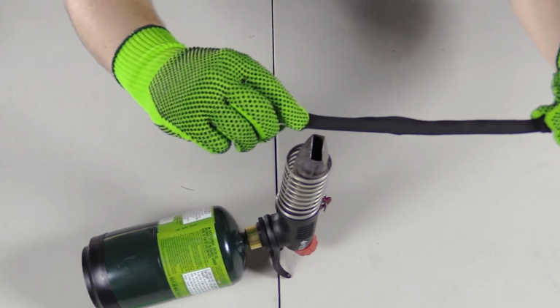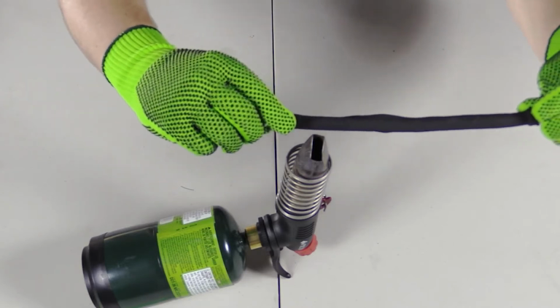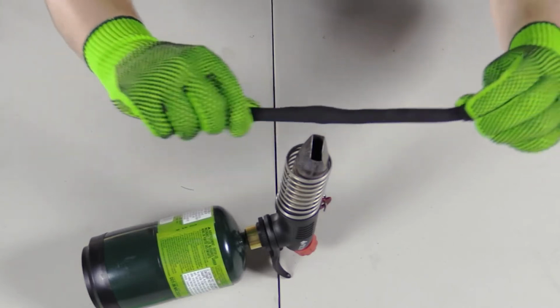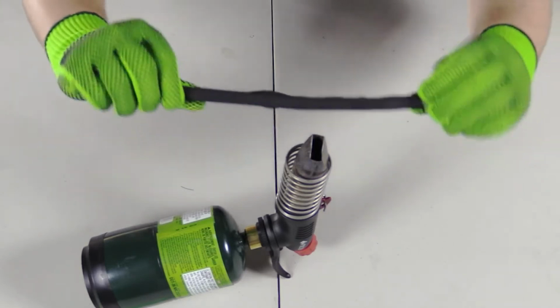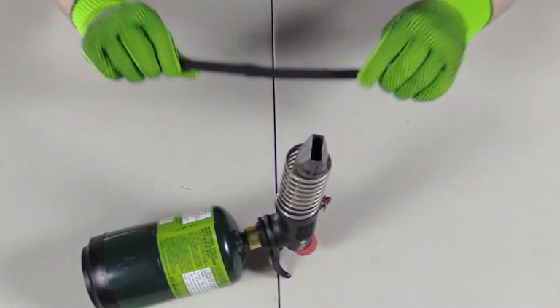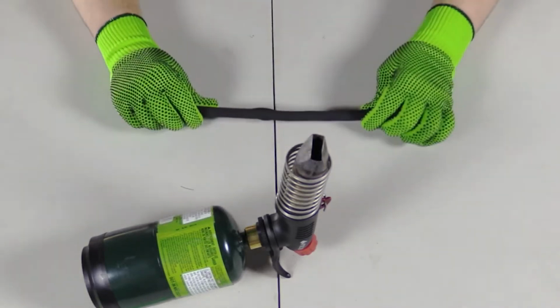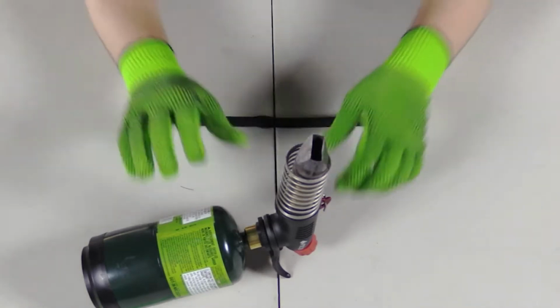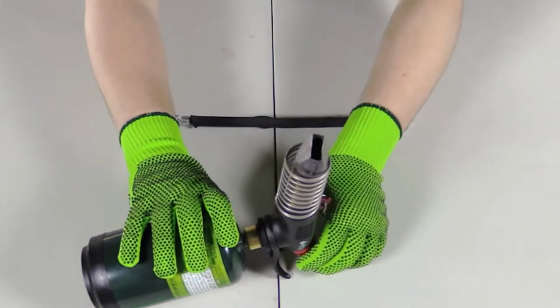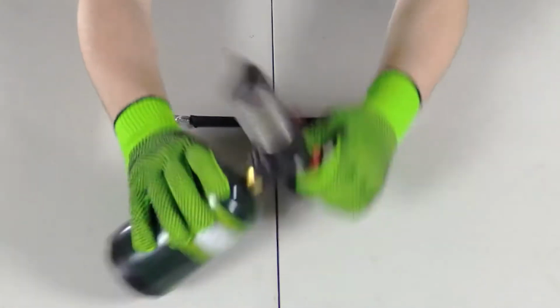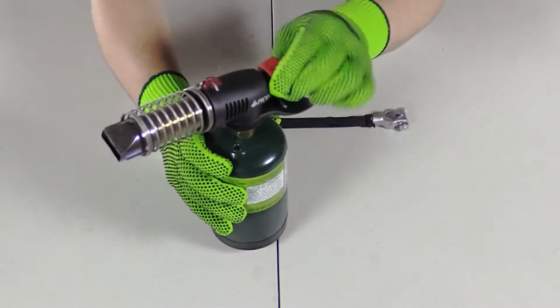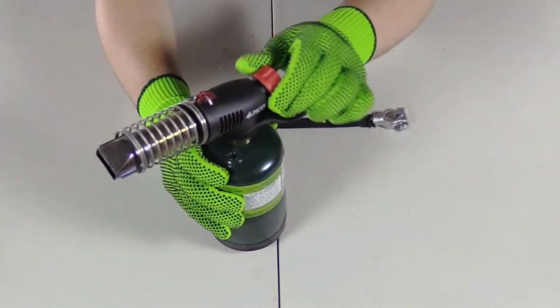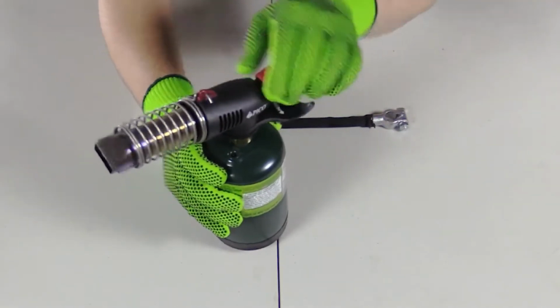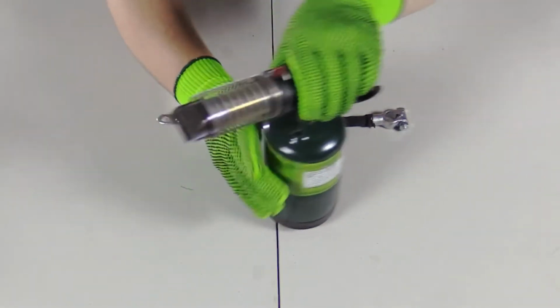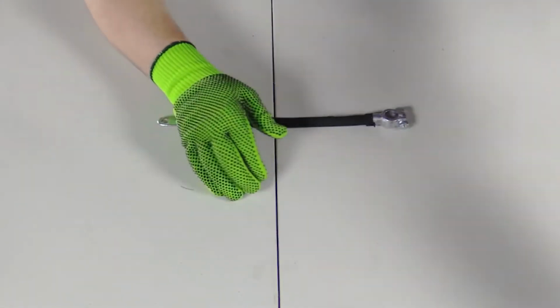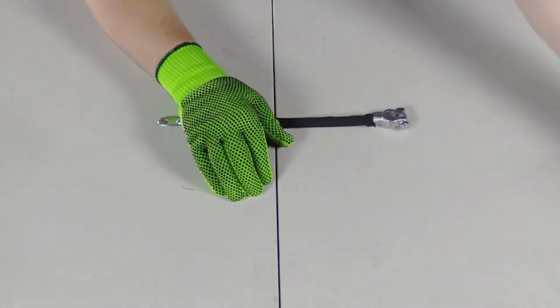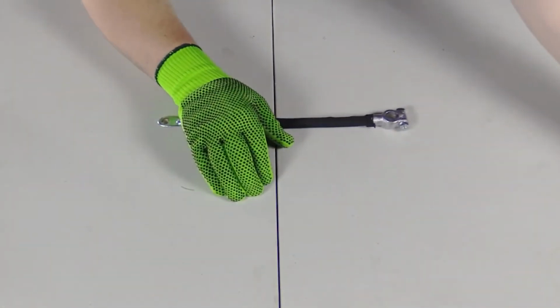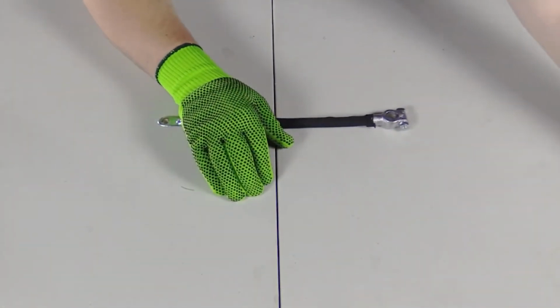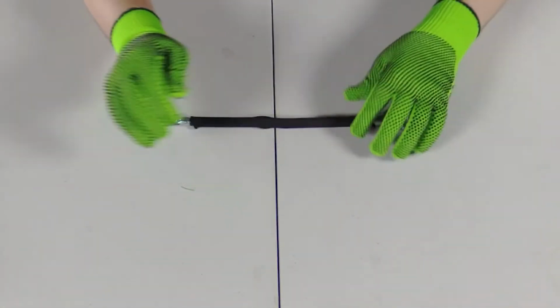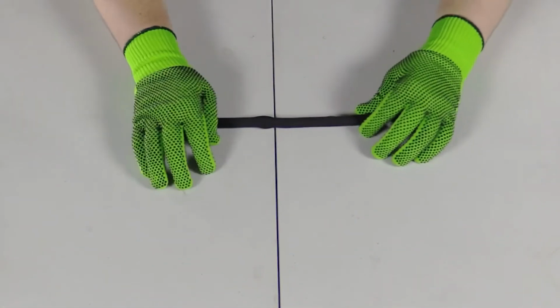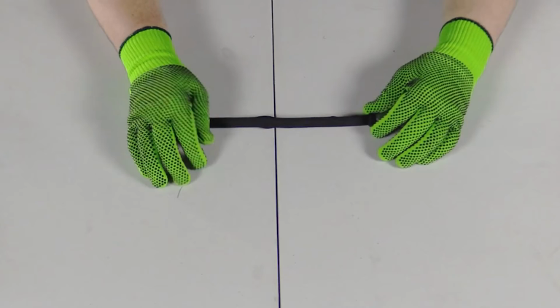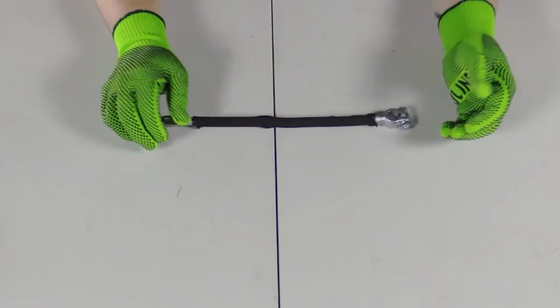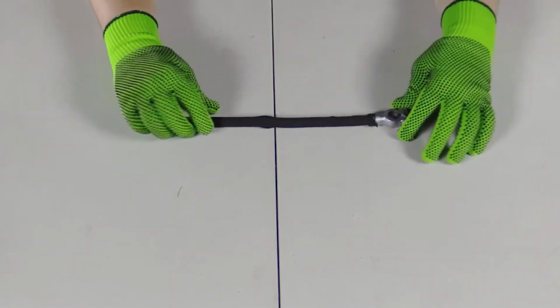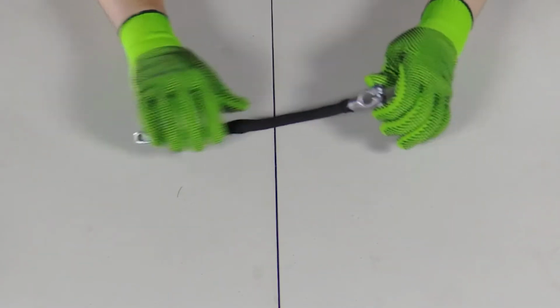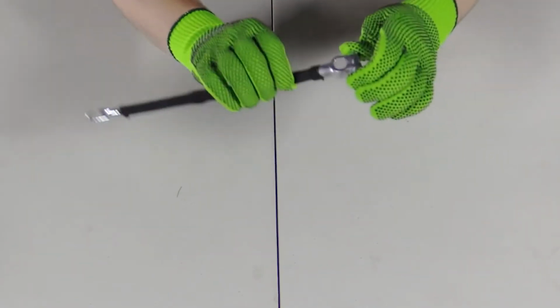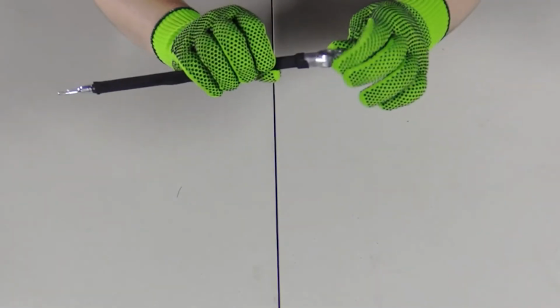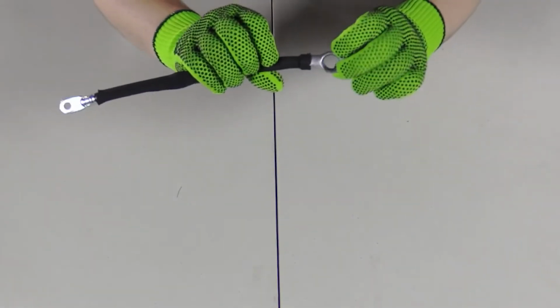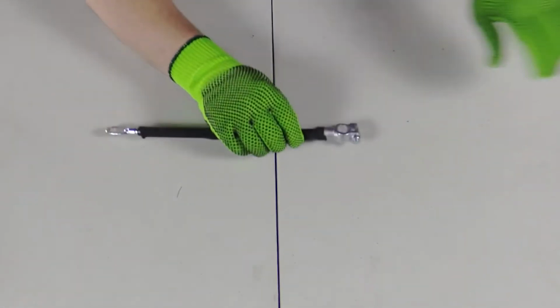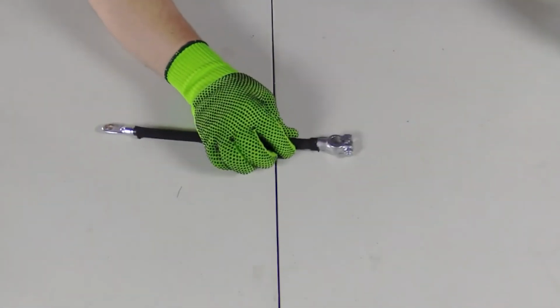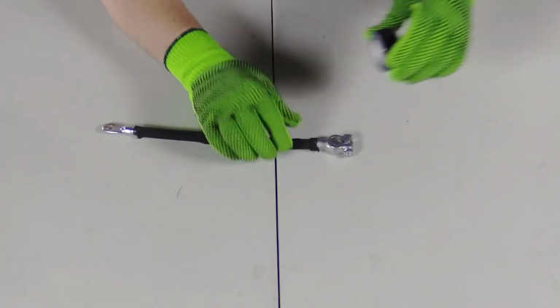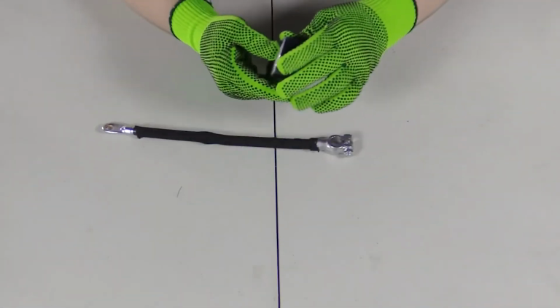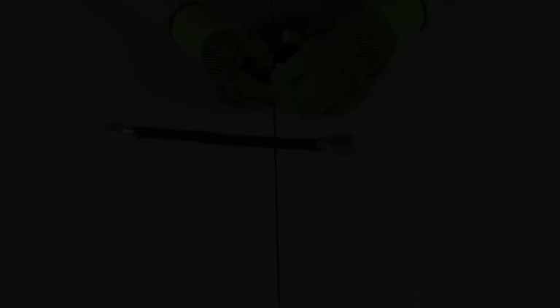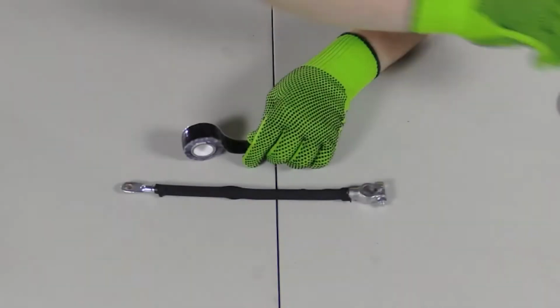Now that we've shrunk it down, the cable is covered. But to give it a bit of a nicer finish, we're going to use some self-fusing tape for each end.